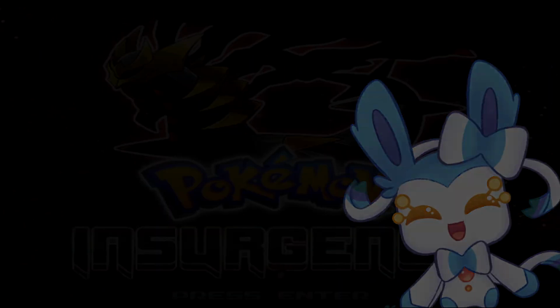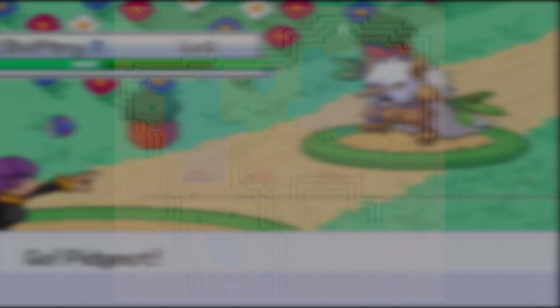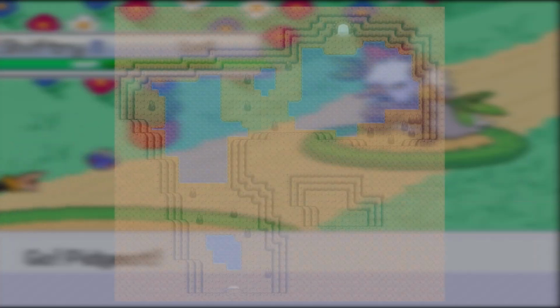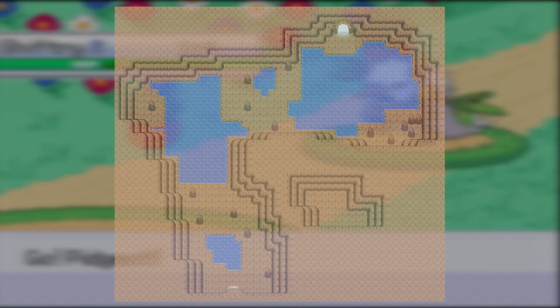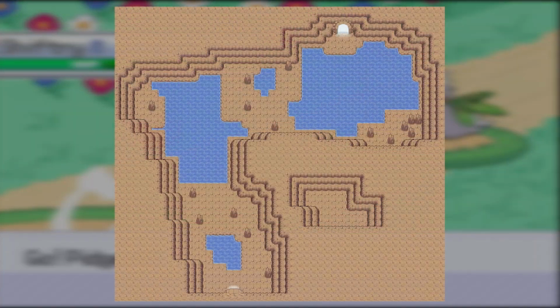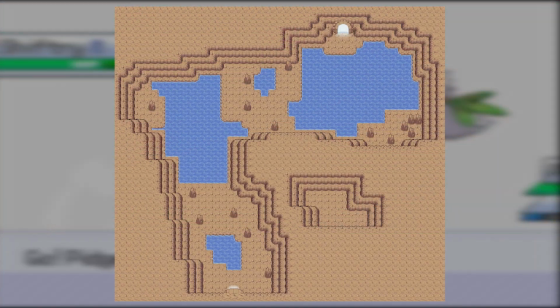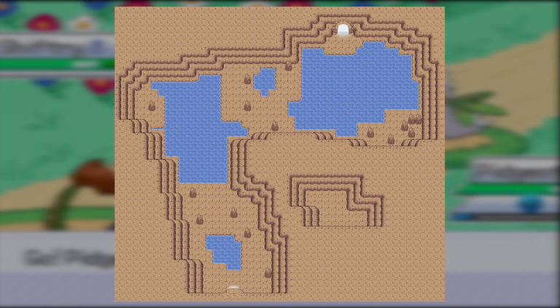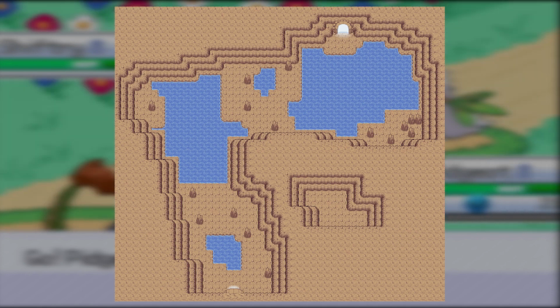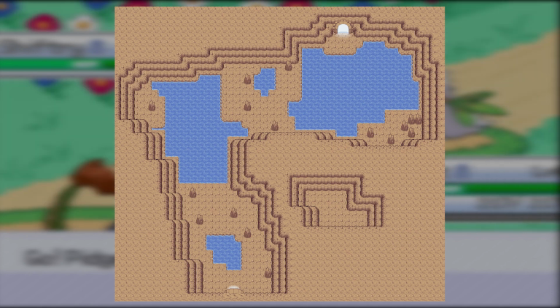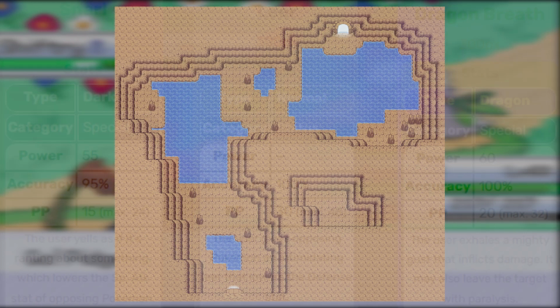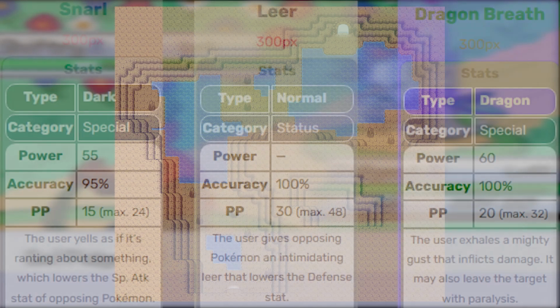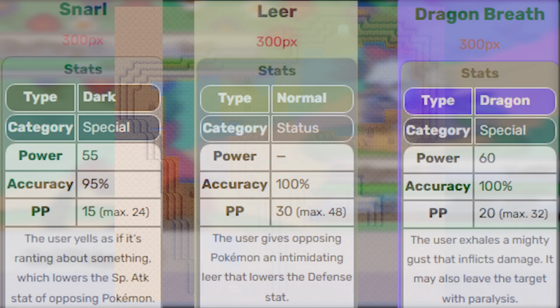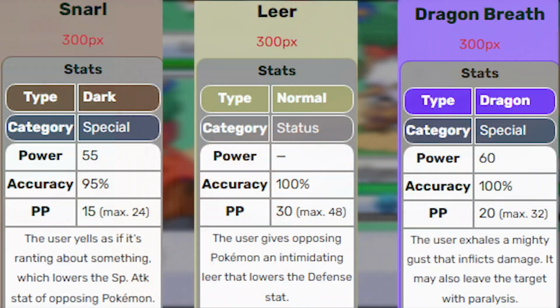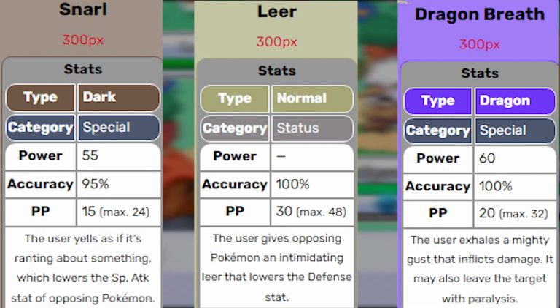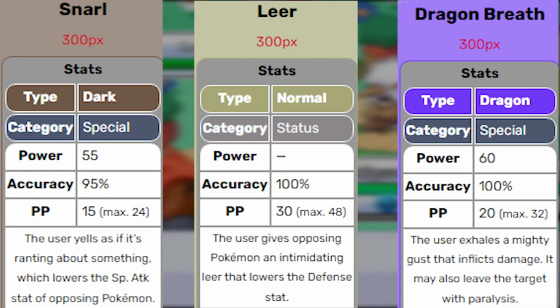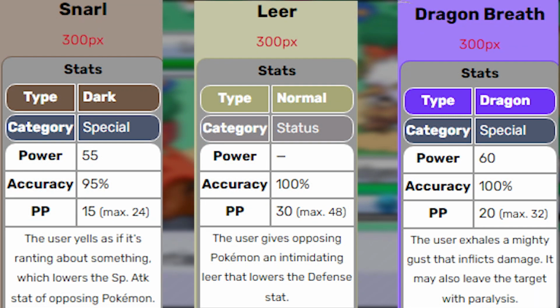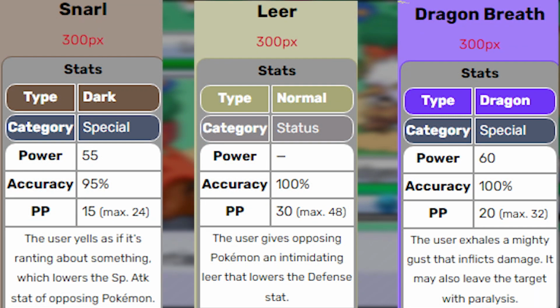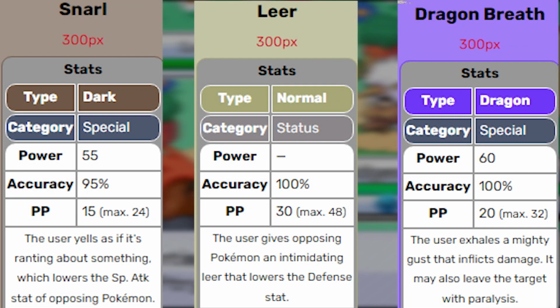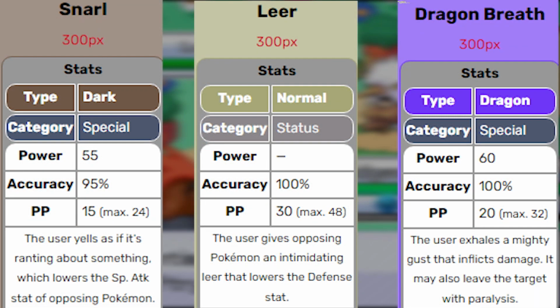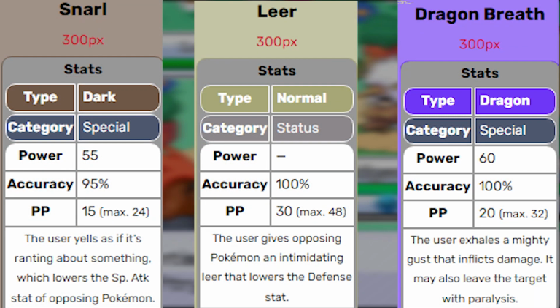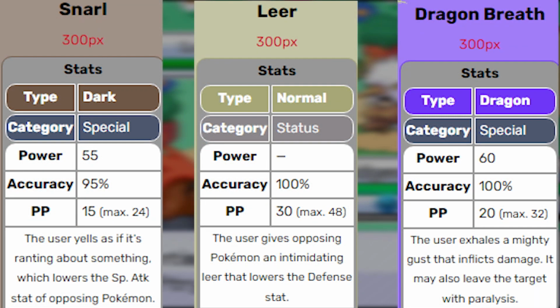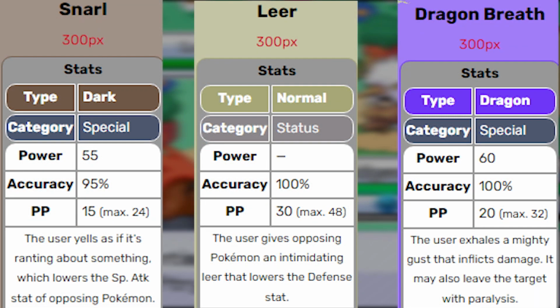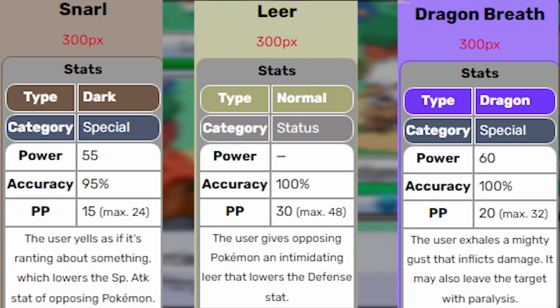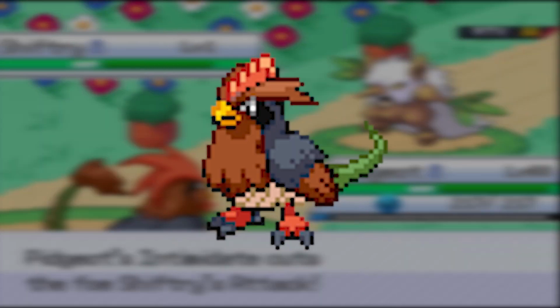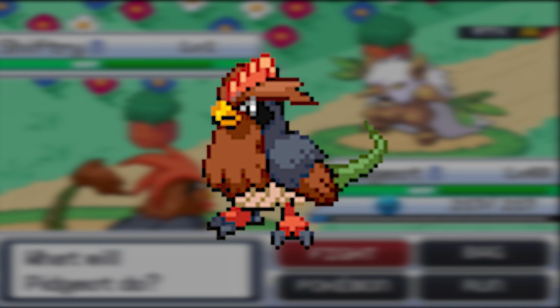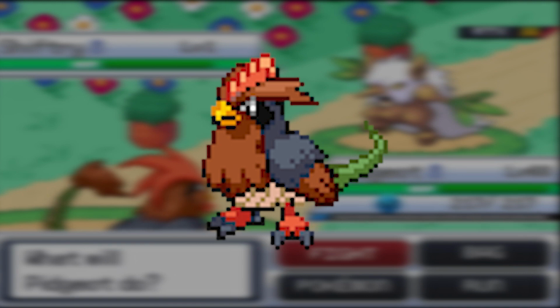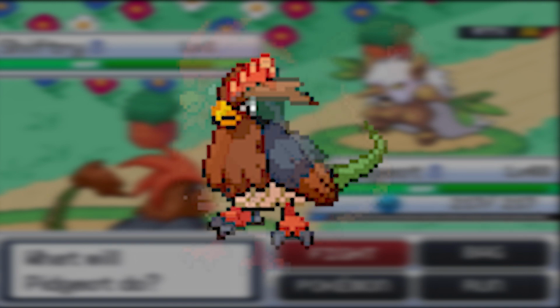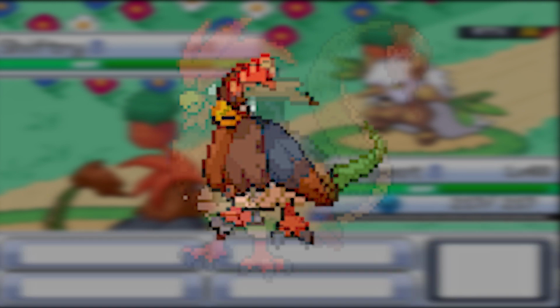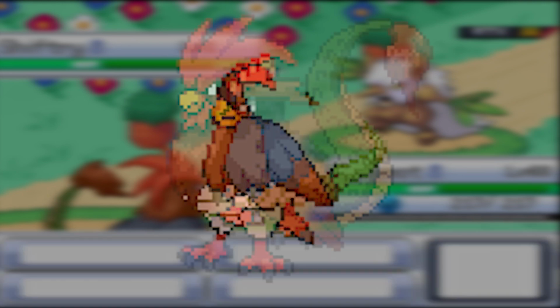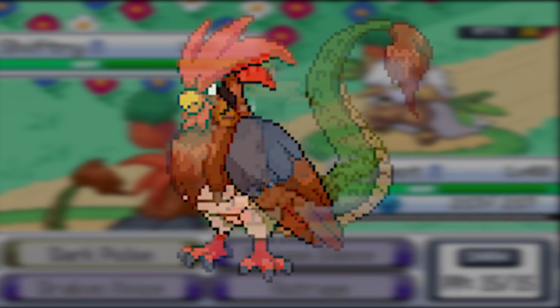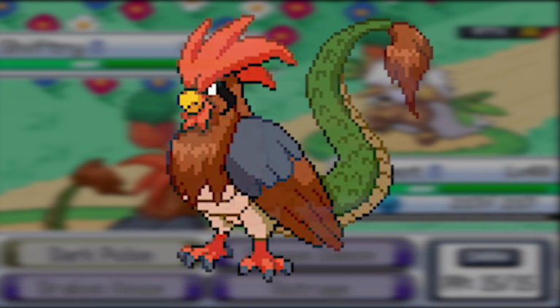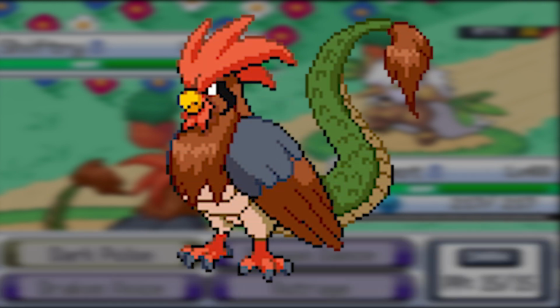Delta Pidgey is found in Samsara Cave. It's level 12 and comes with Snarl, Dragon Breath, and Leer. You should be able to evolve it into Delta Pidgeot soon.